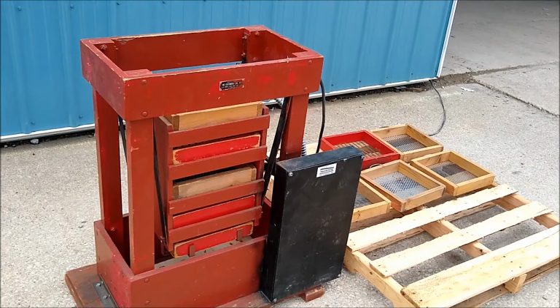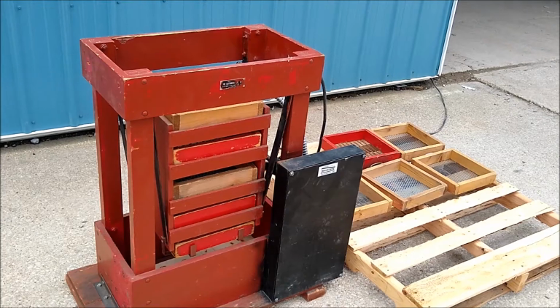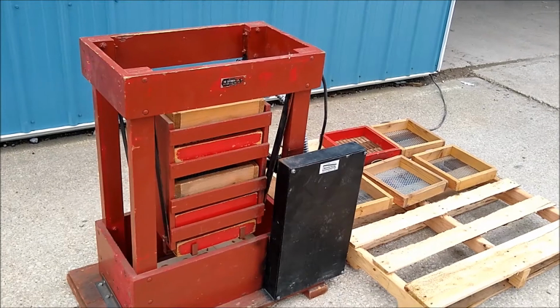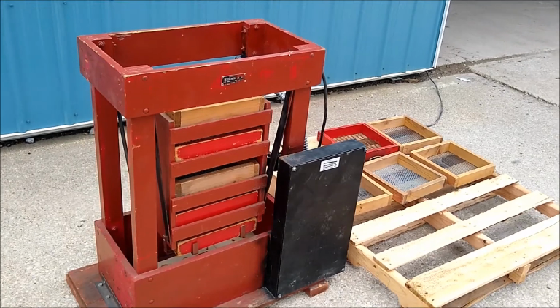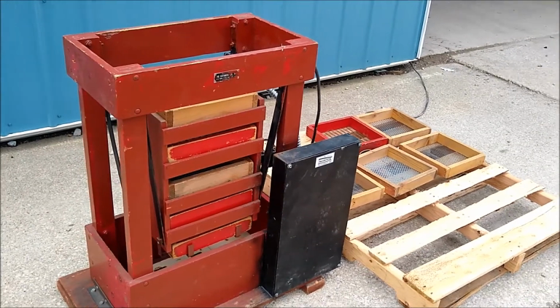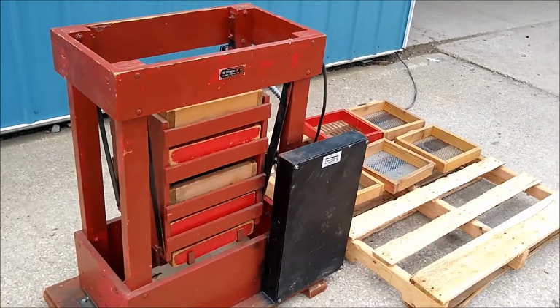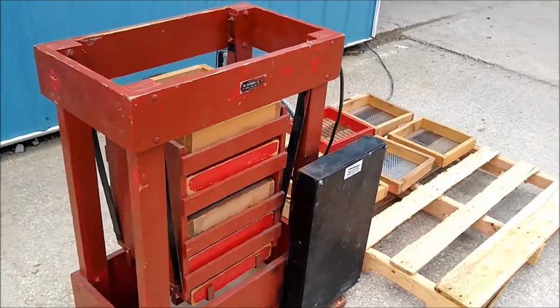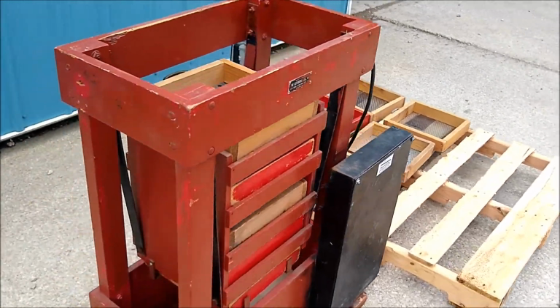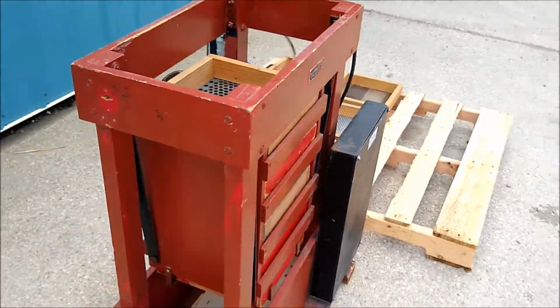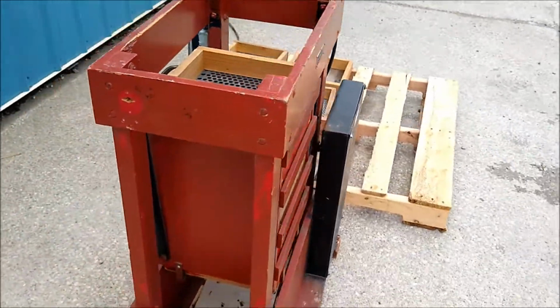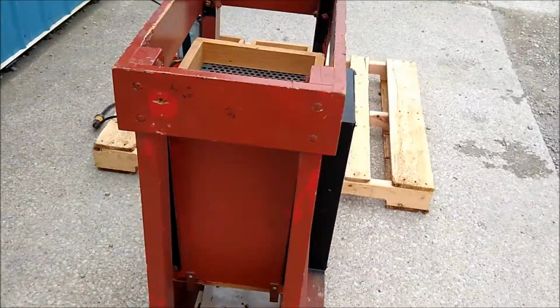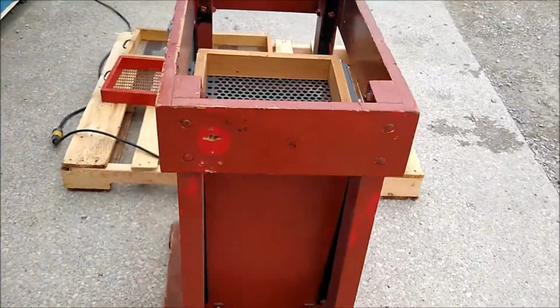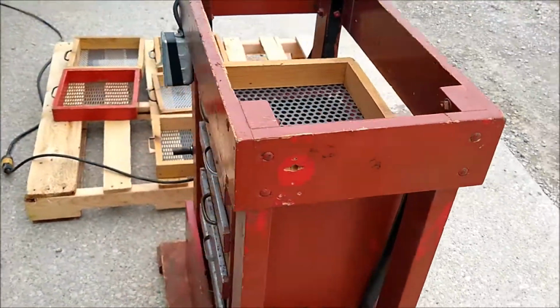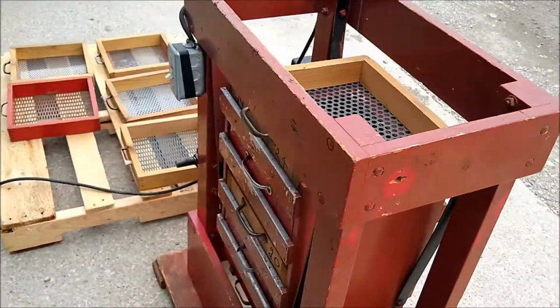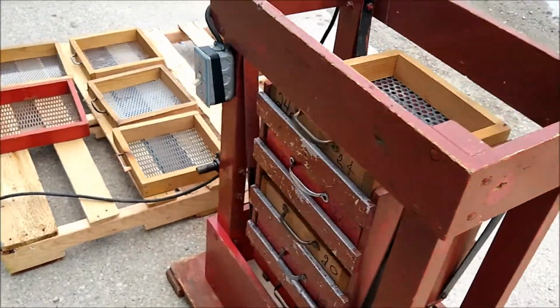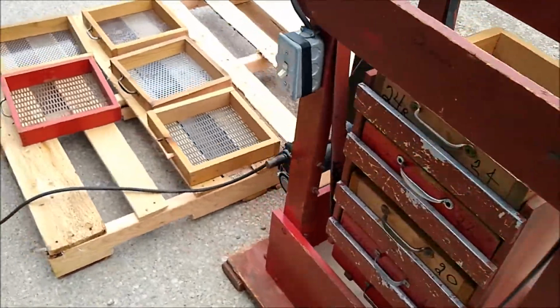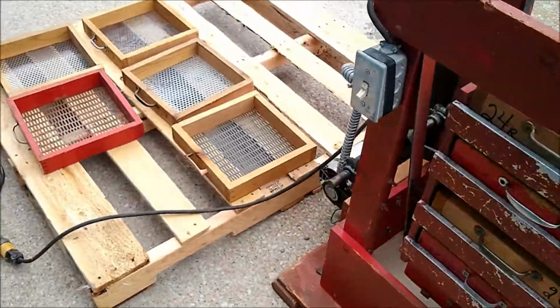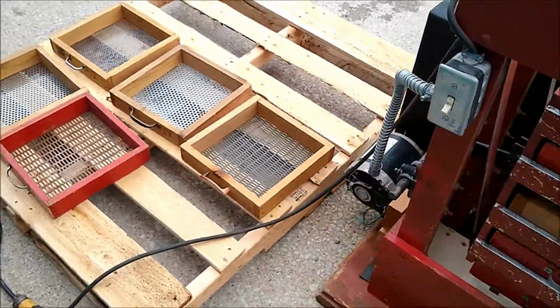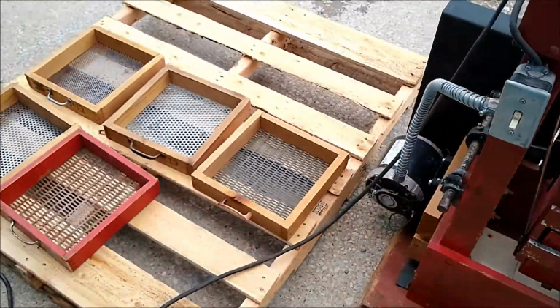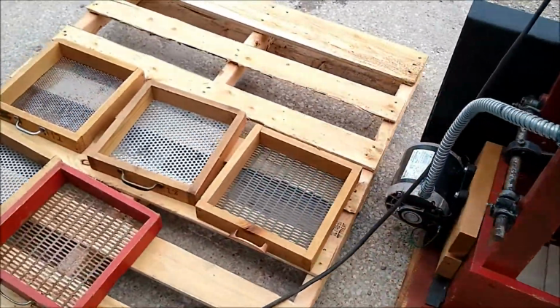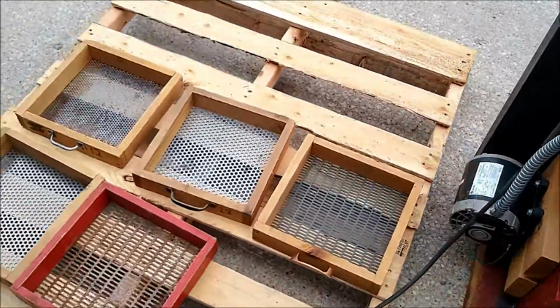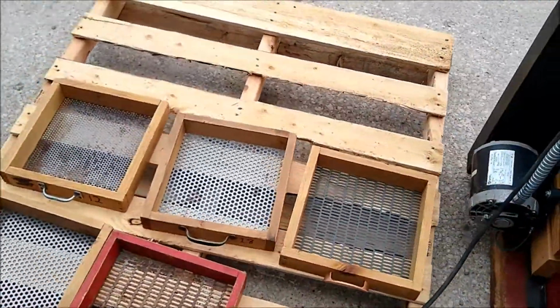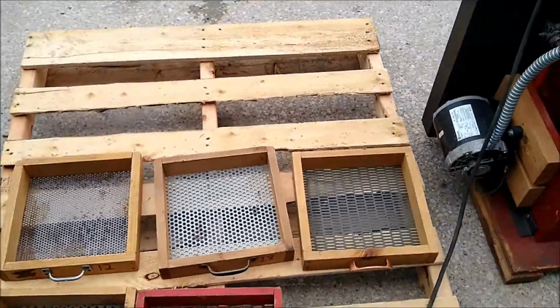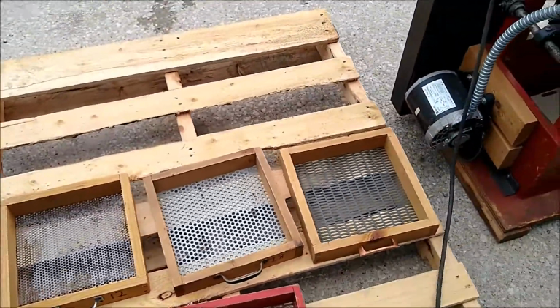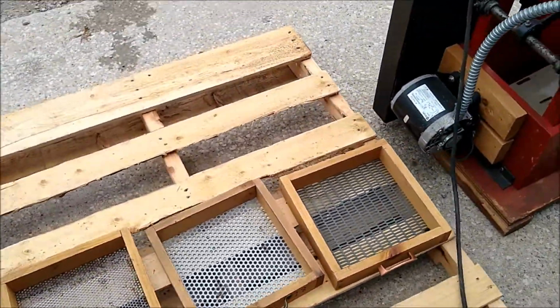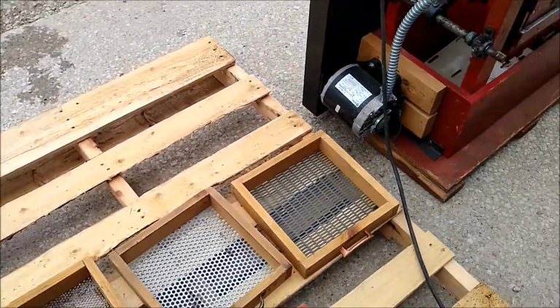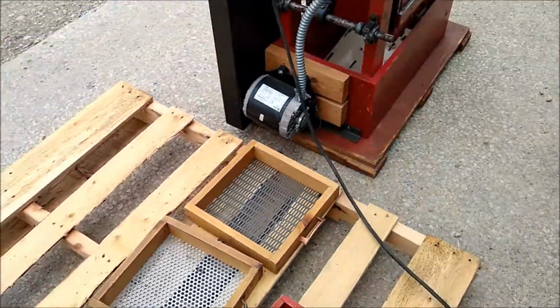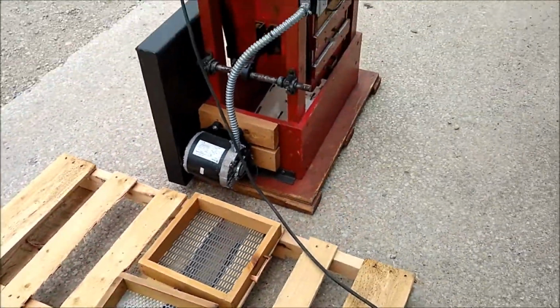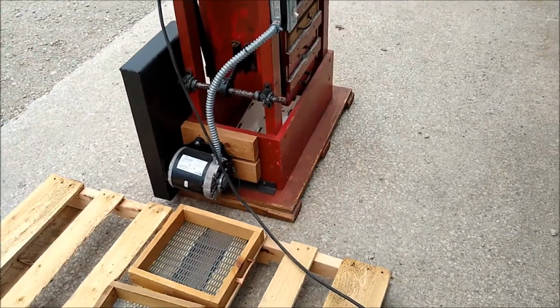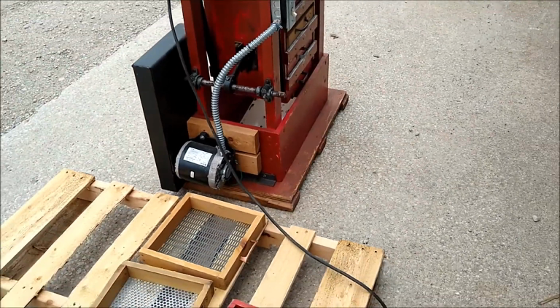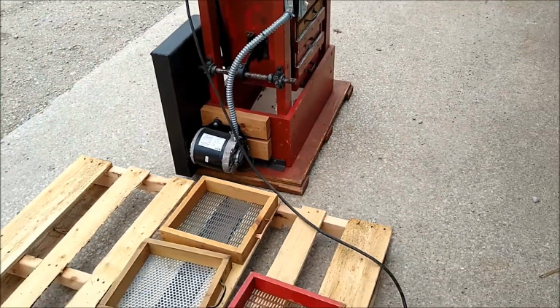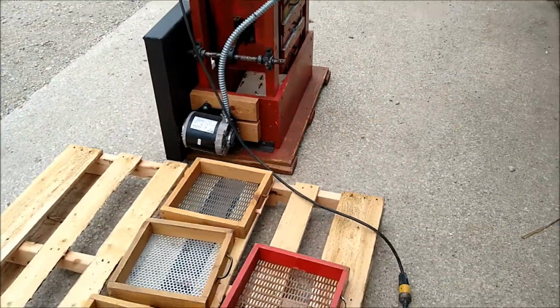Today we are looking at a Cuthbert Grading Testing Machine. It comes with several screens. It can be used on corn, beans, wheat, and other commodities.